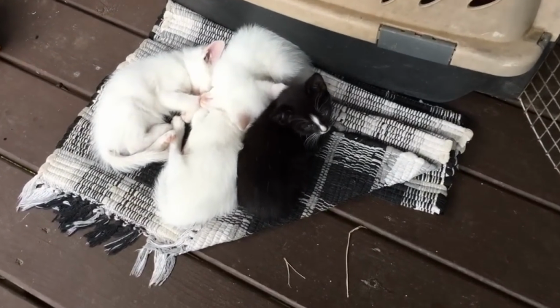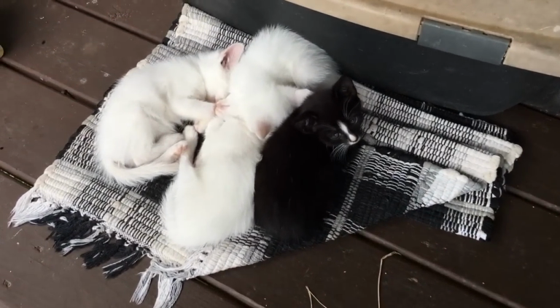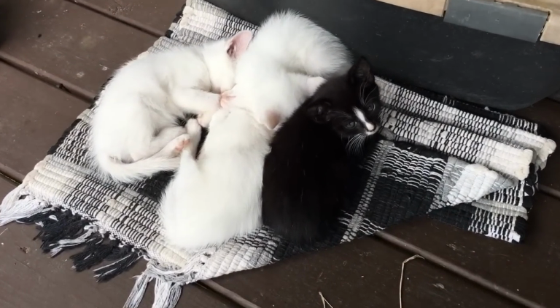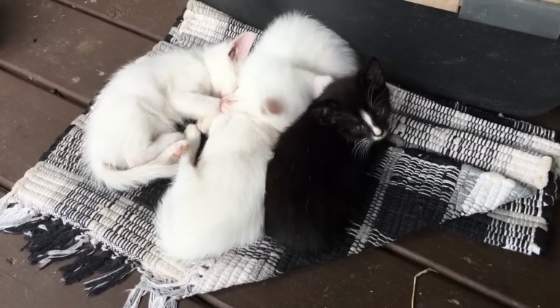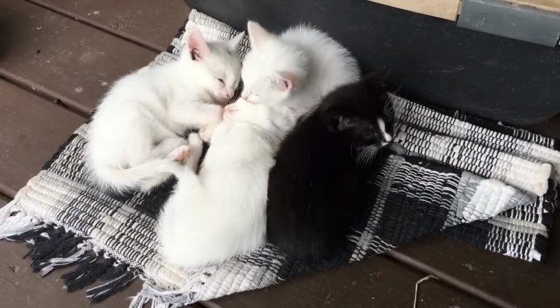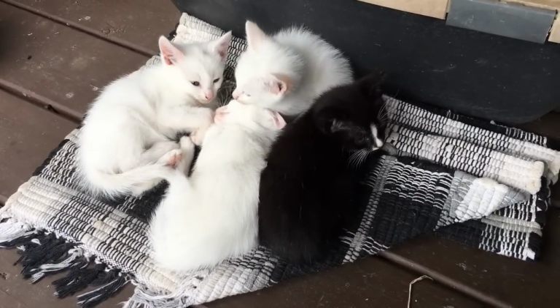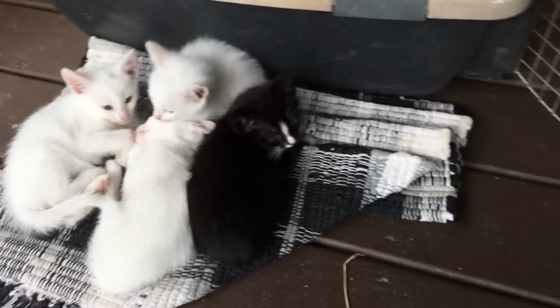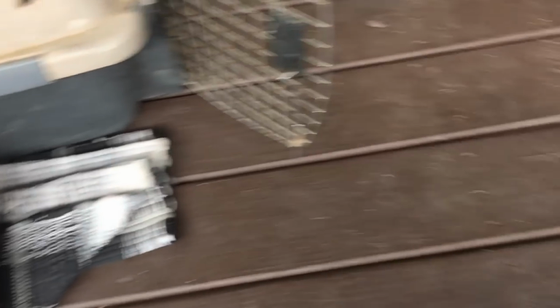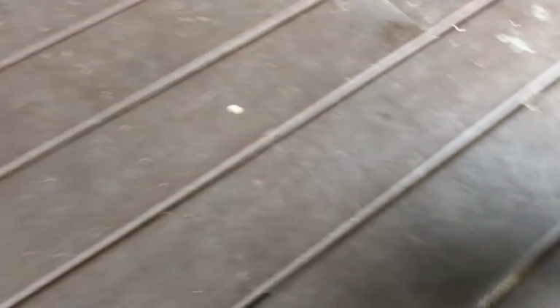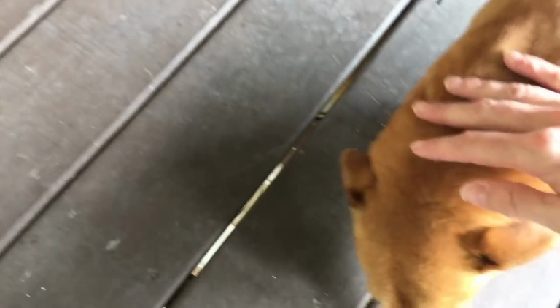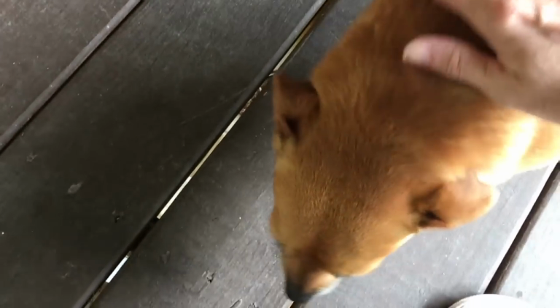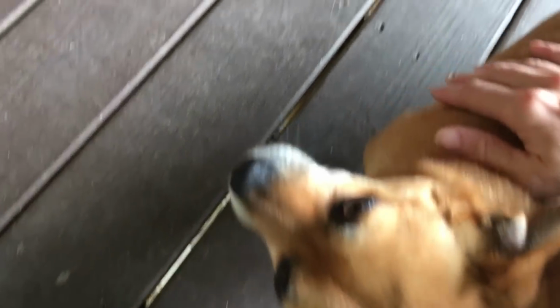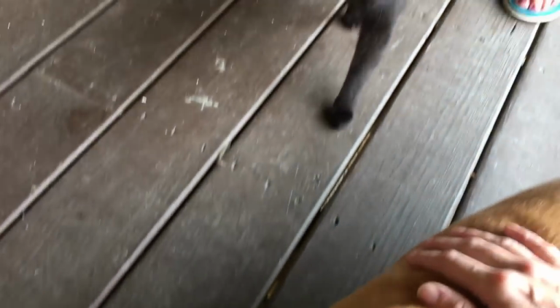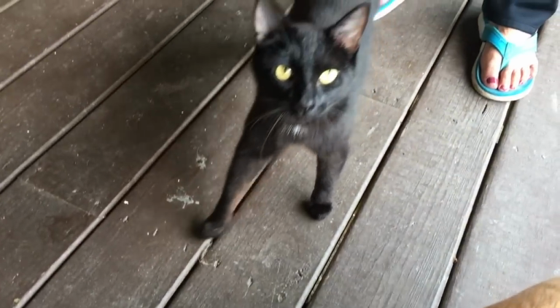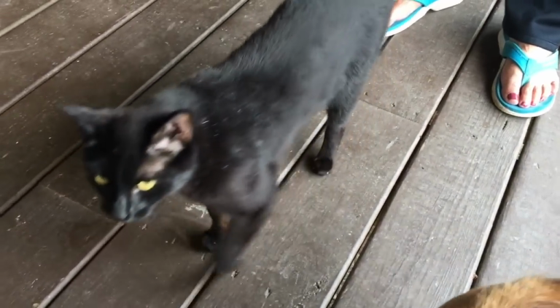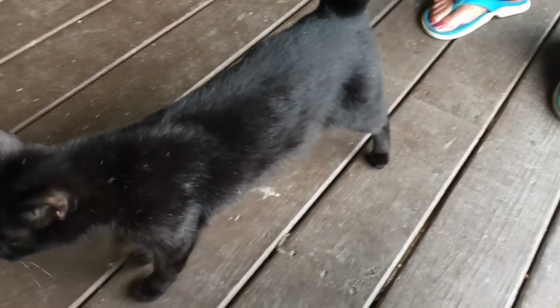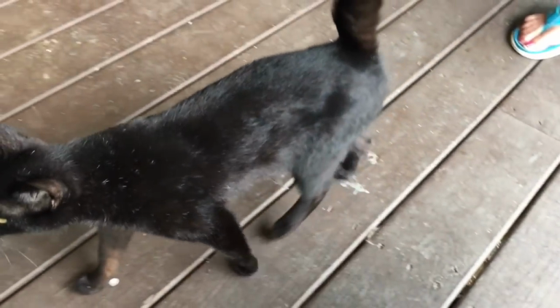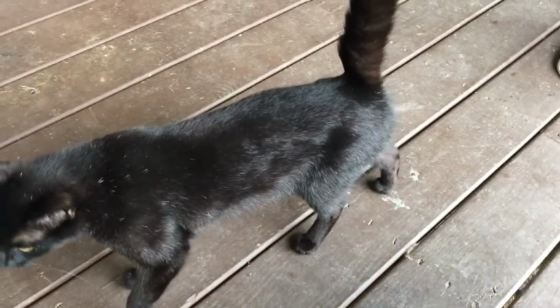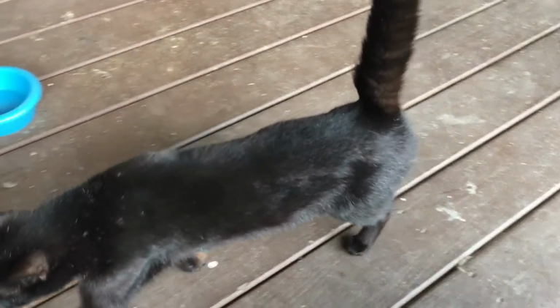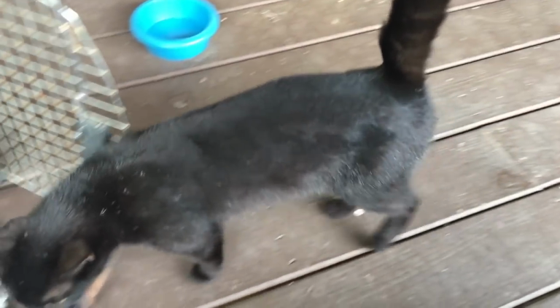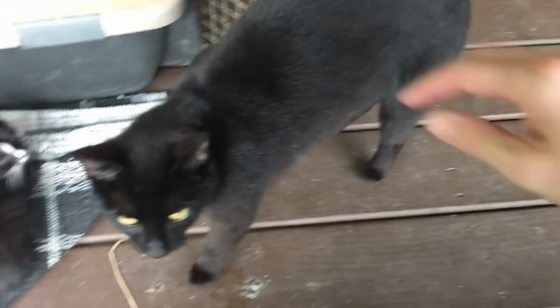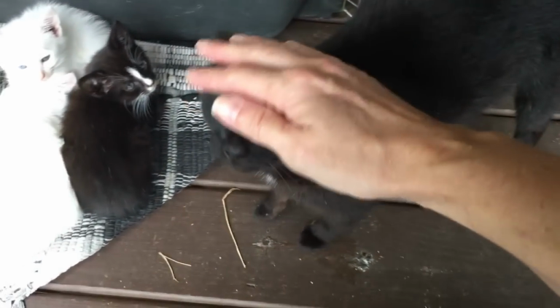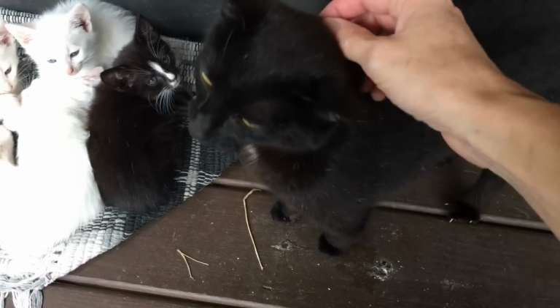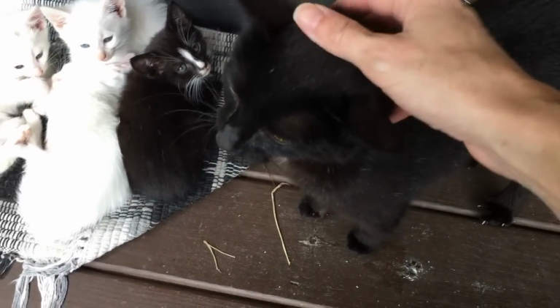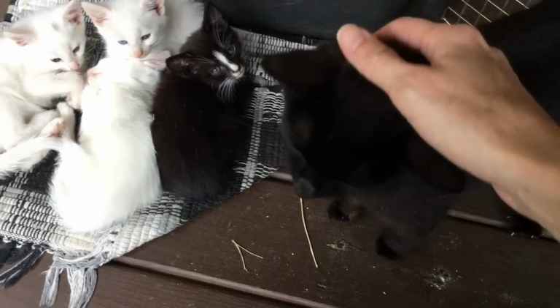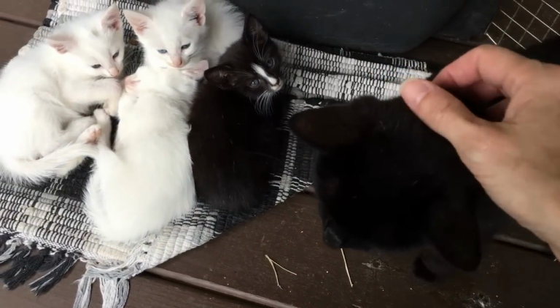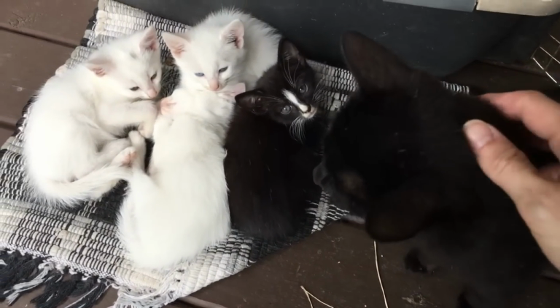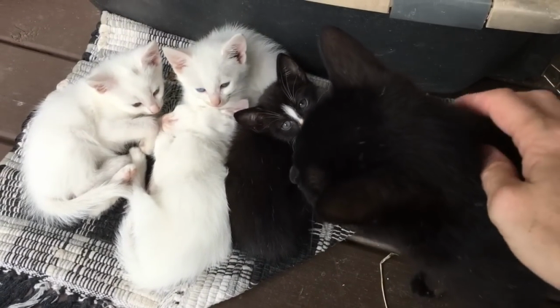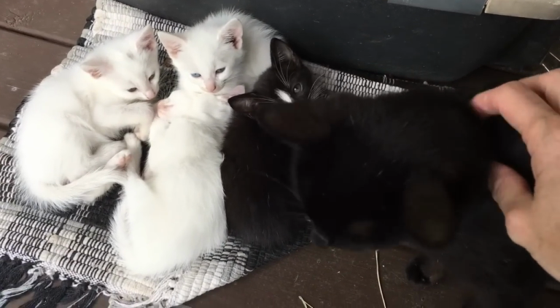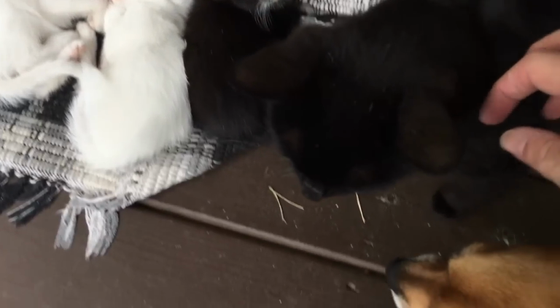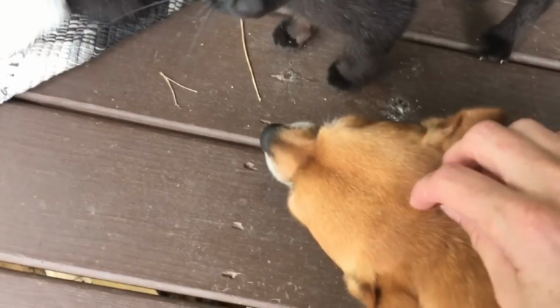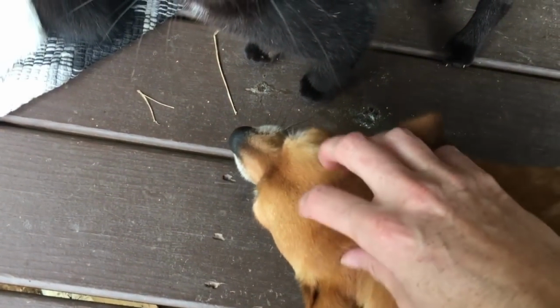Oh my goodness. Charlie, what do you think? And there's Mama. Shadow — is her name Shadow? Here's Mama Shadow and all her little sweet babies. And Uncle Charlie.